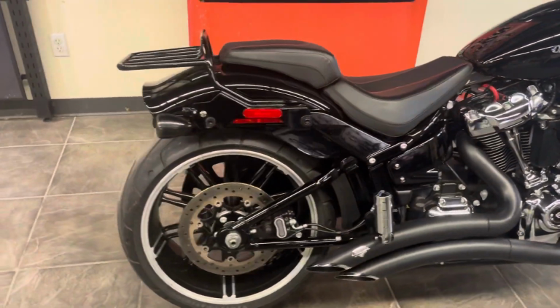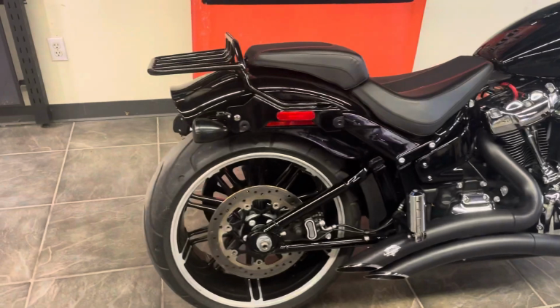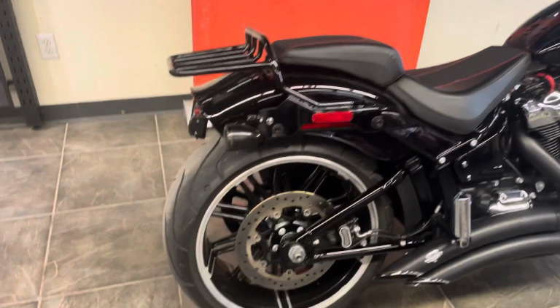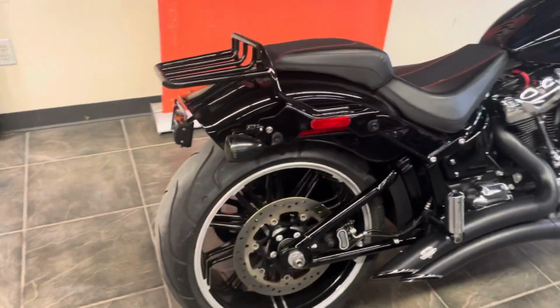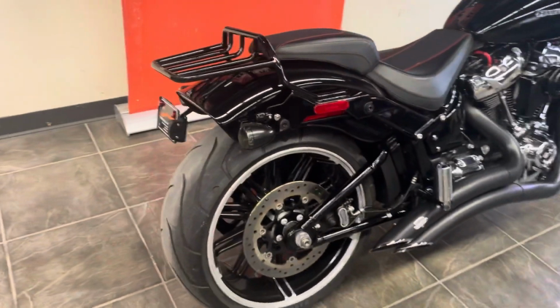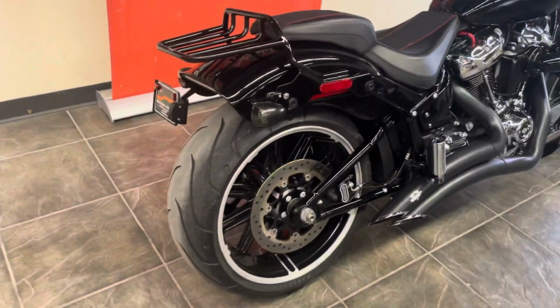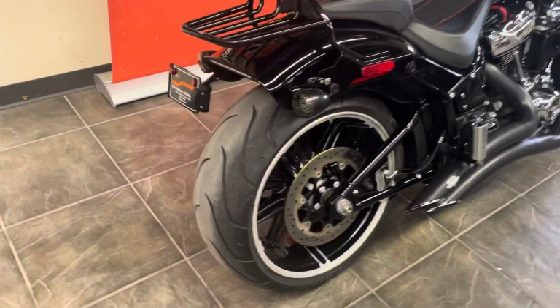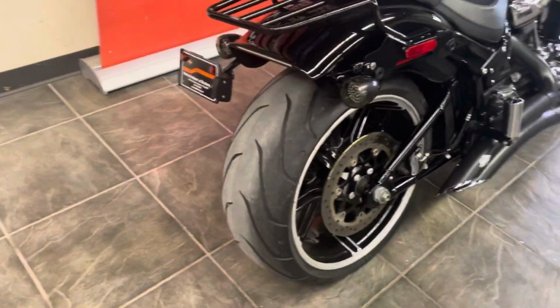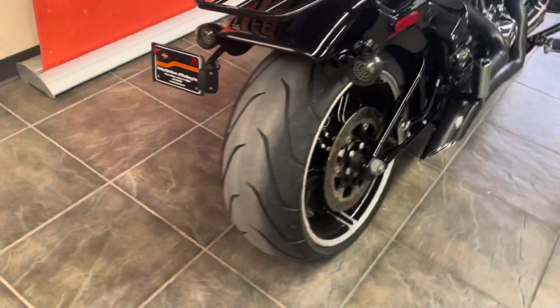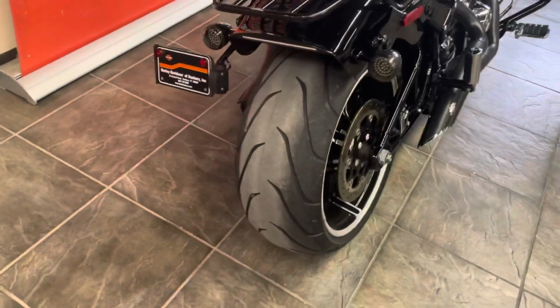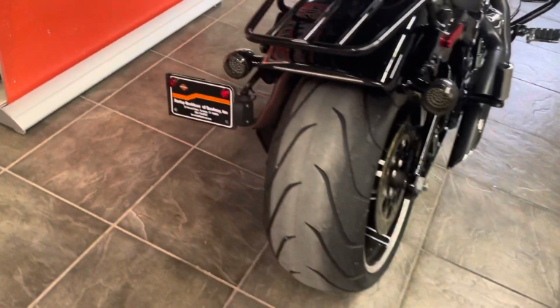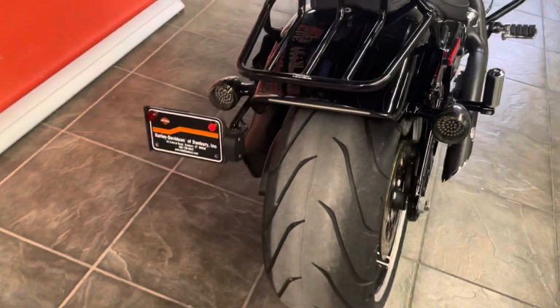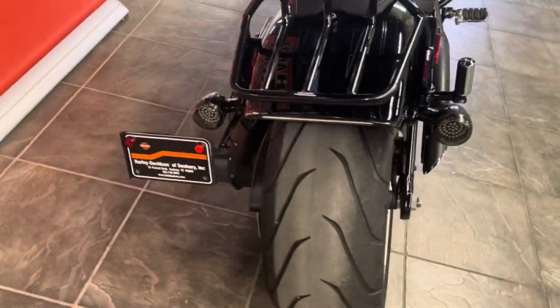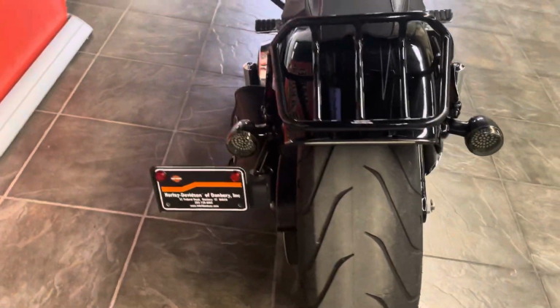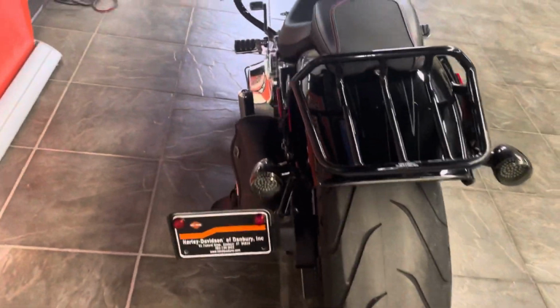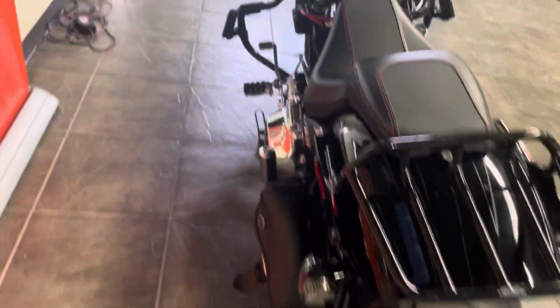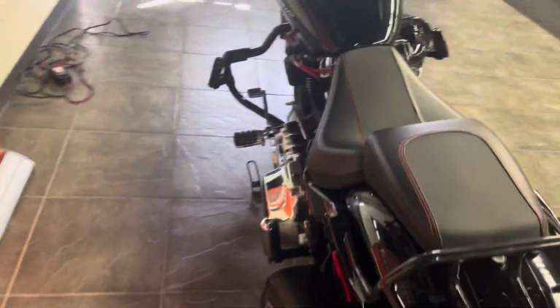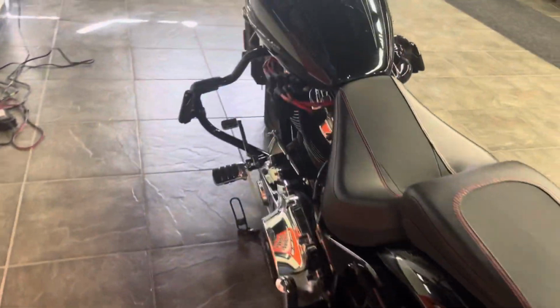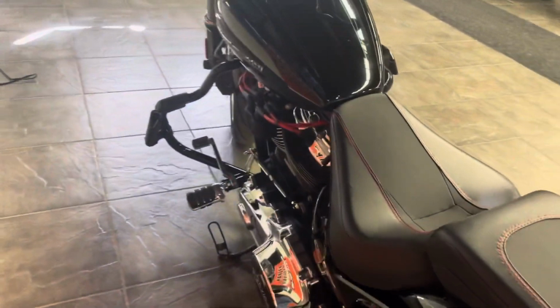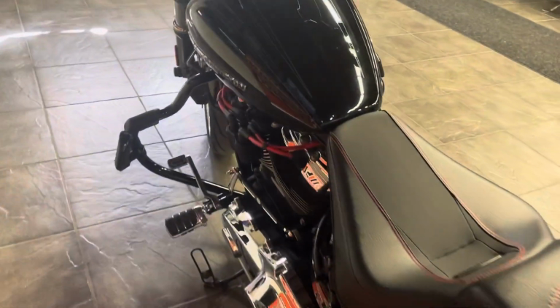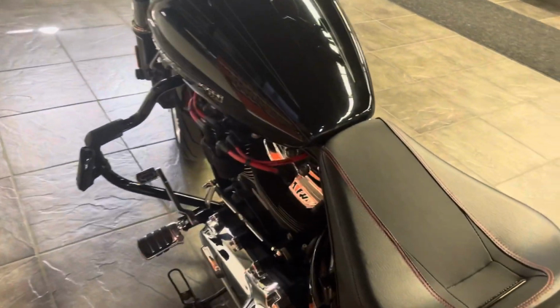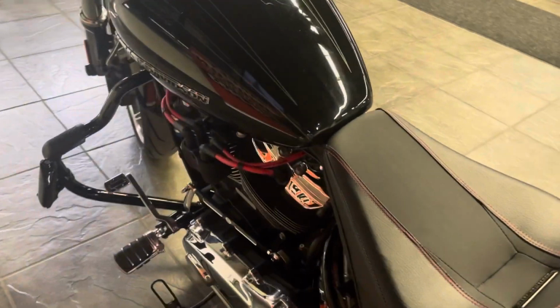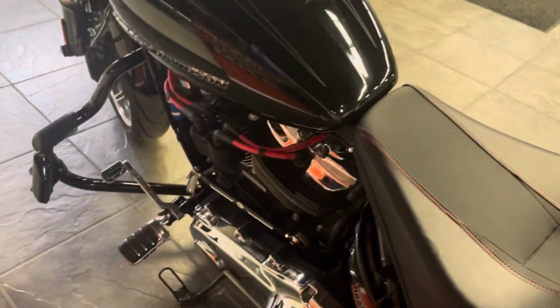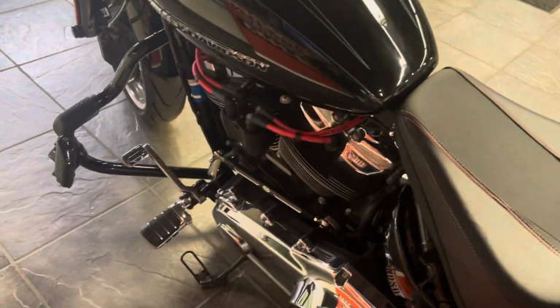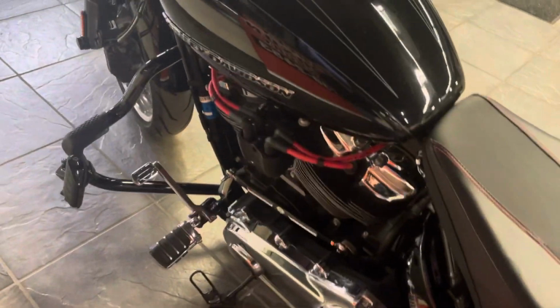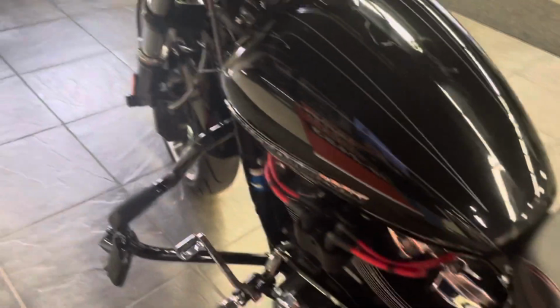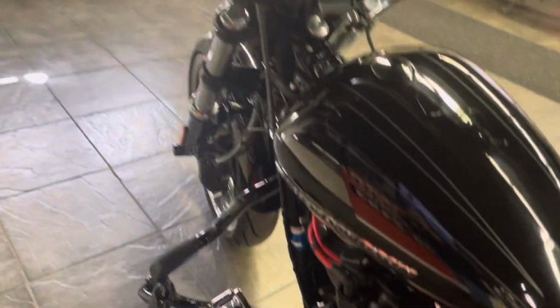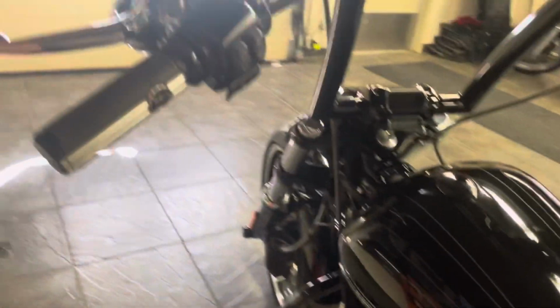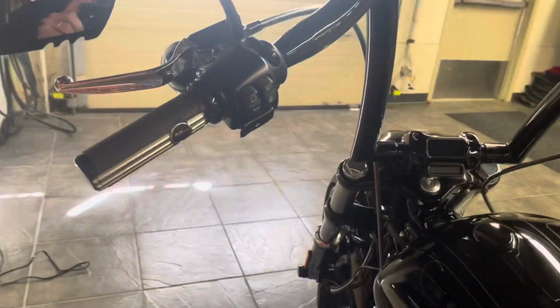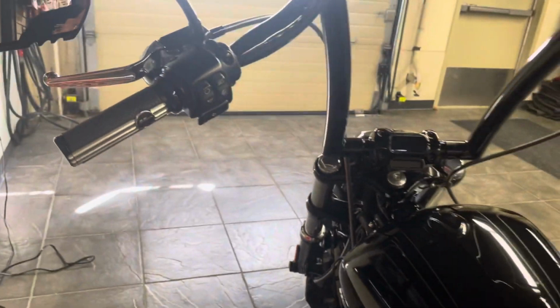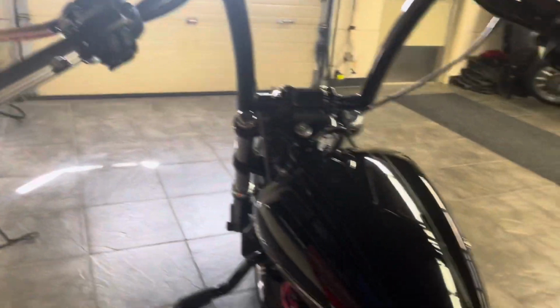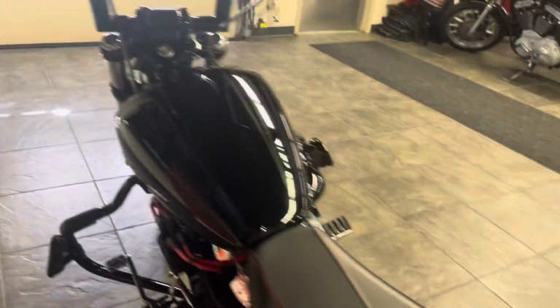We've got a detachable black luggage rack. Look at this motorcycle — it's in immaculate condition. More LEDs on the rear, not a mark on this bike. Red Screaming Eagle spark plug wires, custom foot pegs, custom hand grips right on the motorcycle.